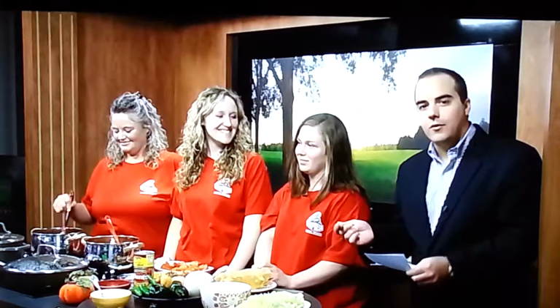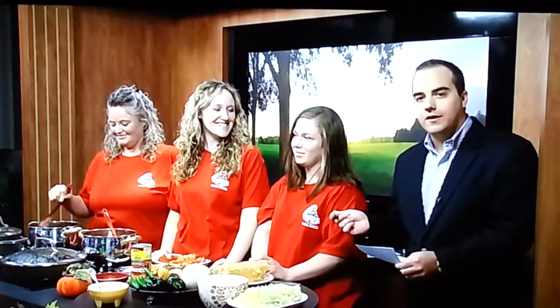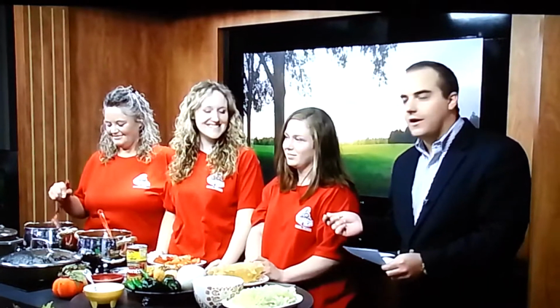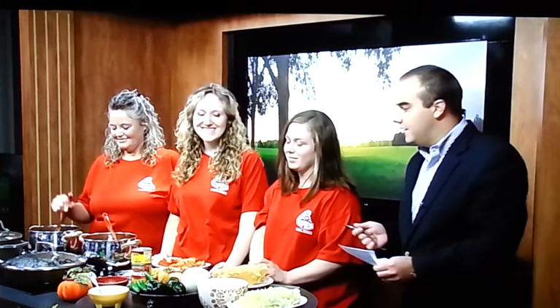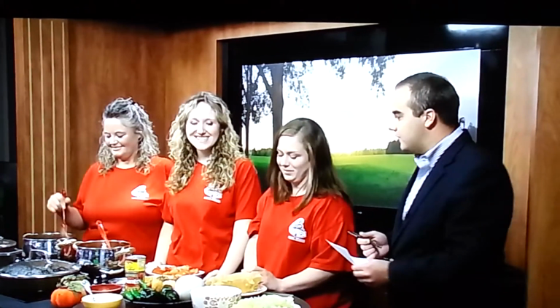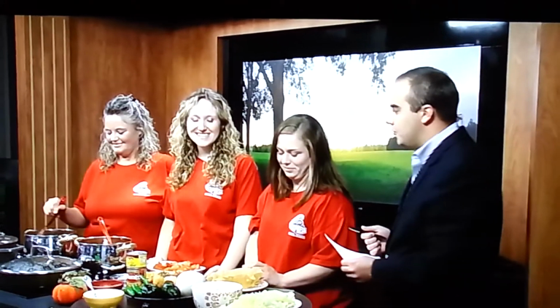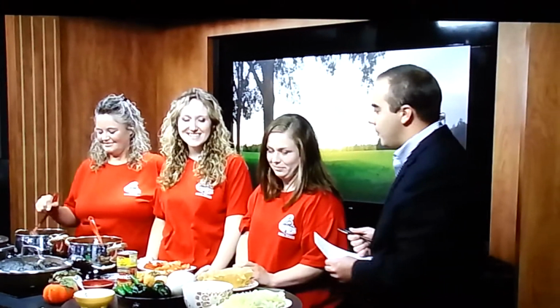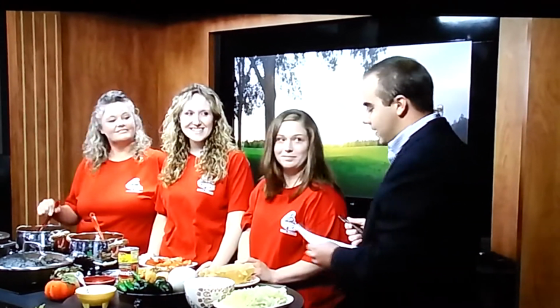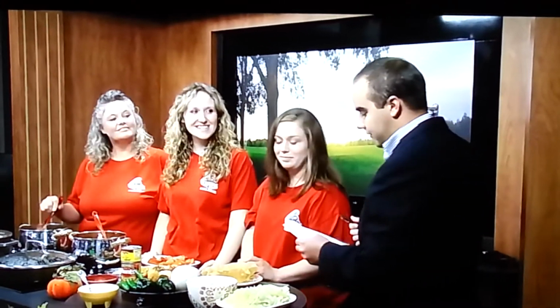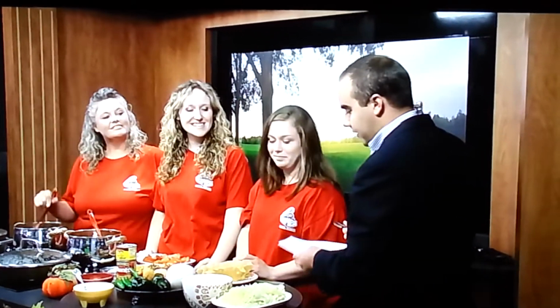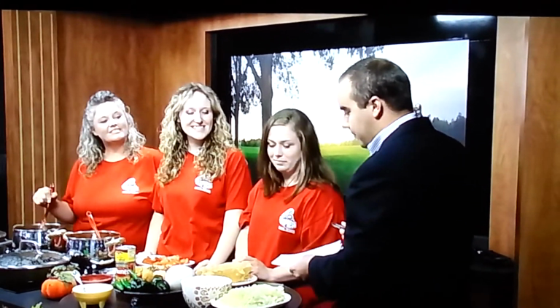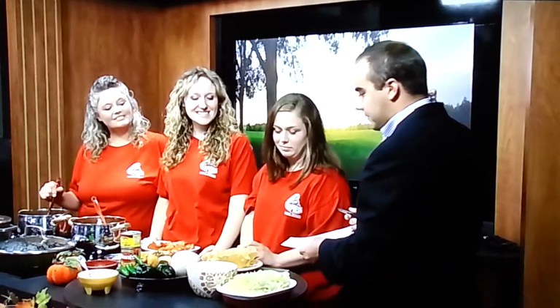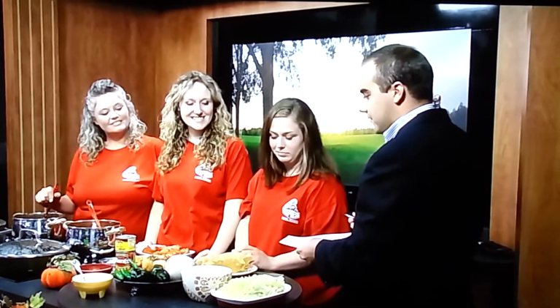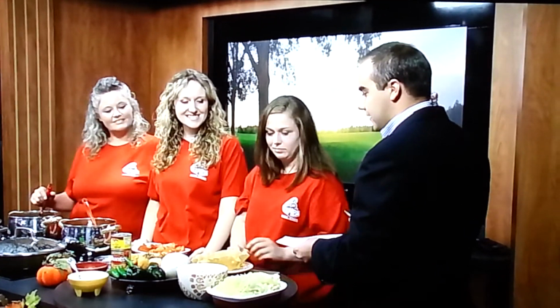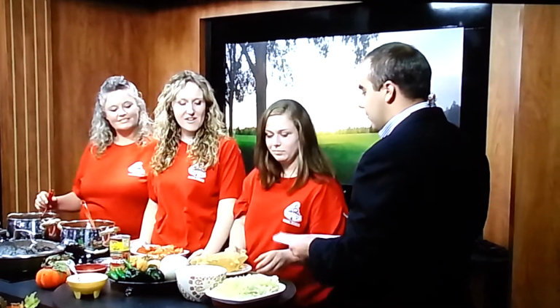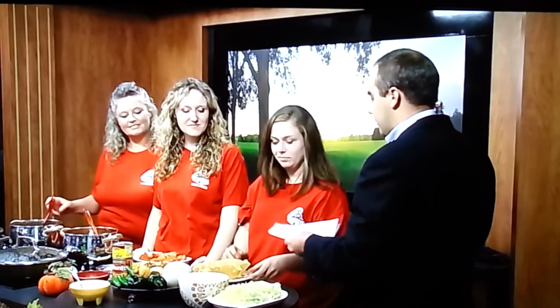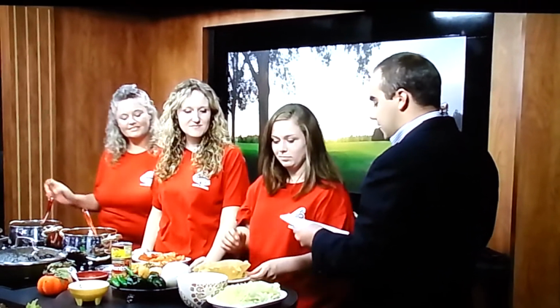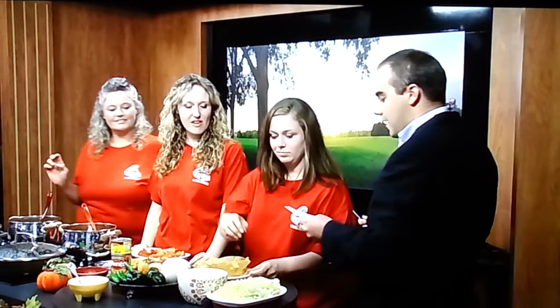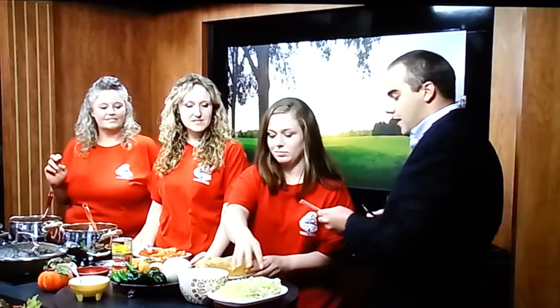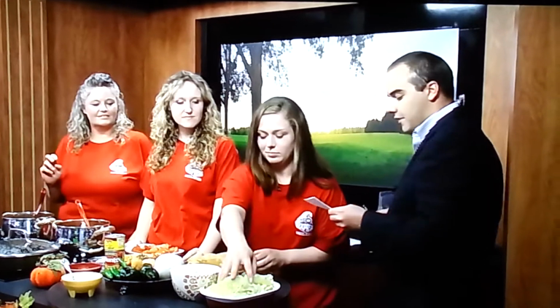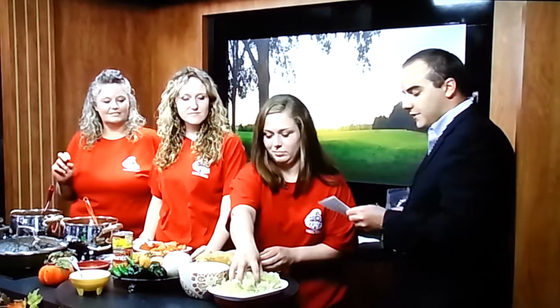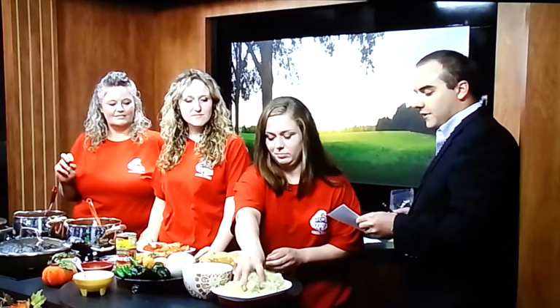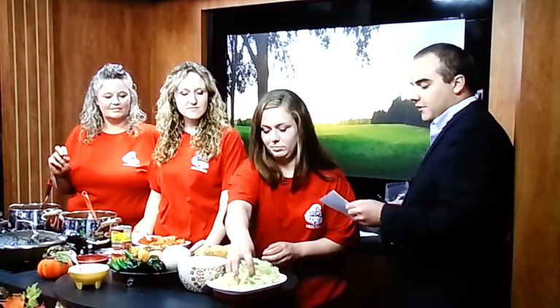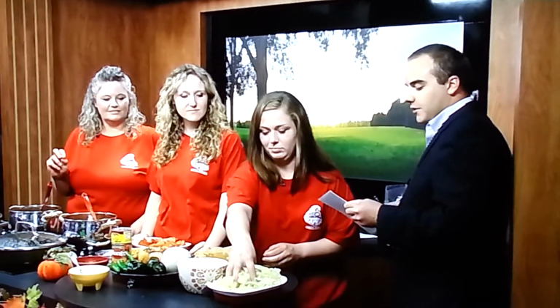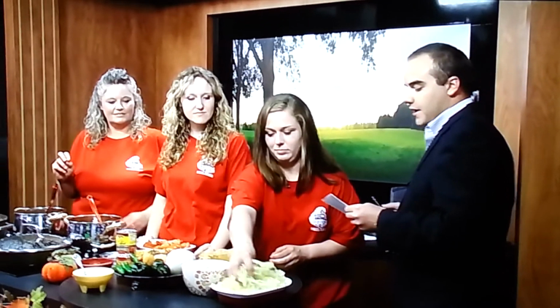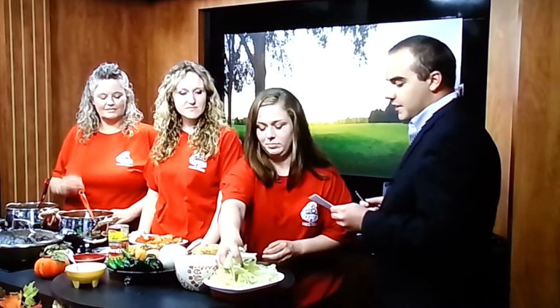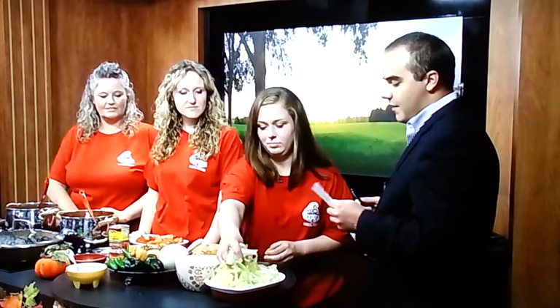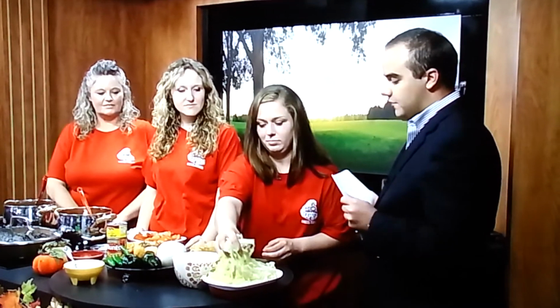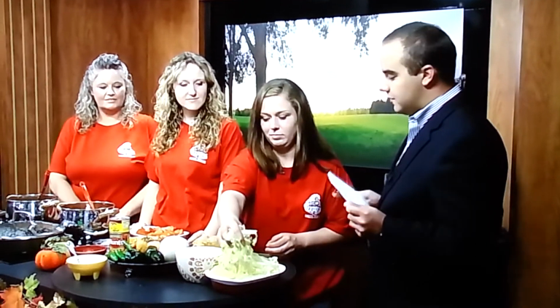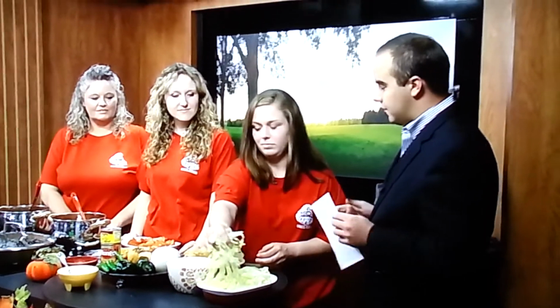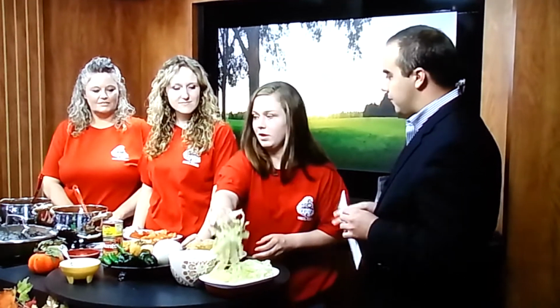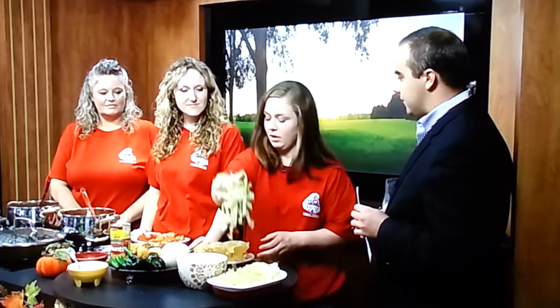We have a farmer right here next to me. We're going to go ahead and put this taco salad together. While we're doing that, Cynthia, tell us a little bit about the hours that you guys are open for business.